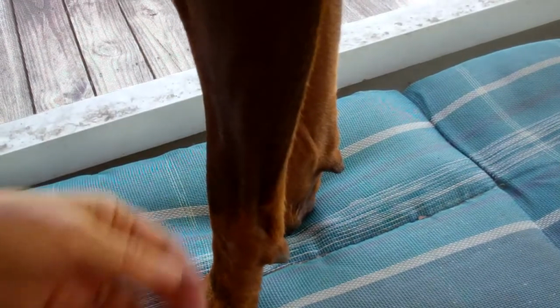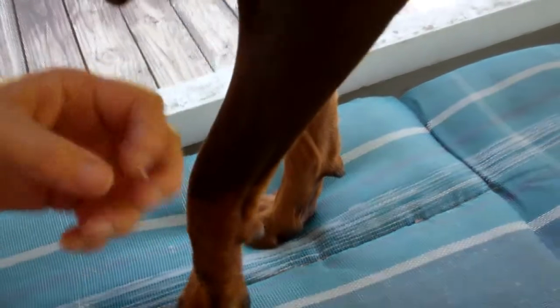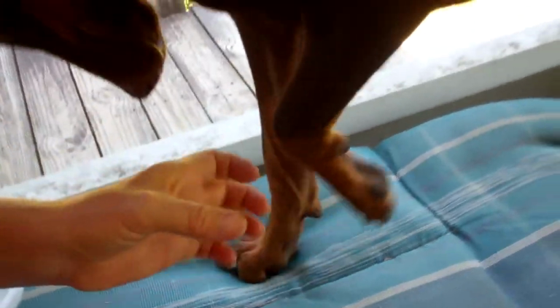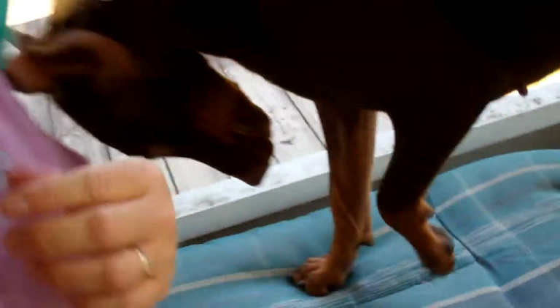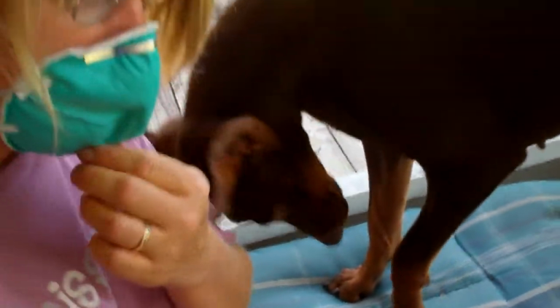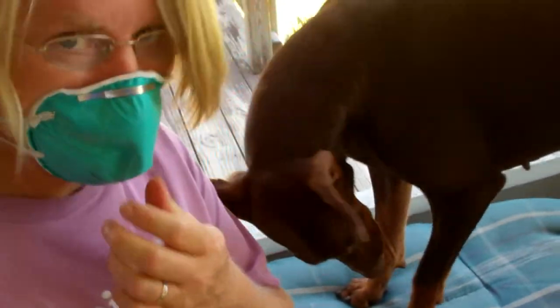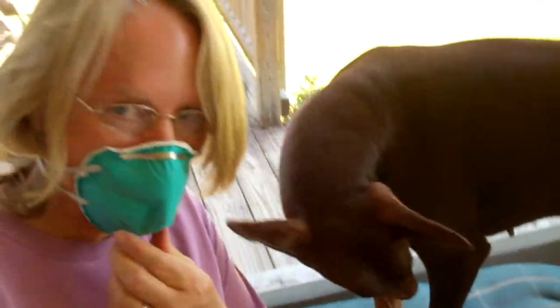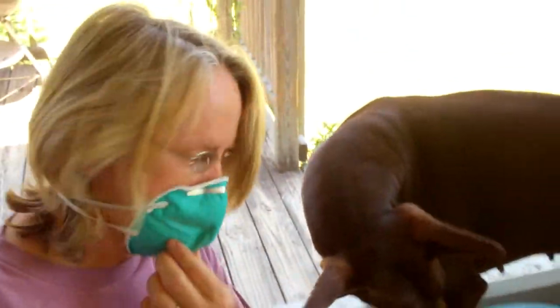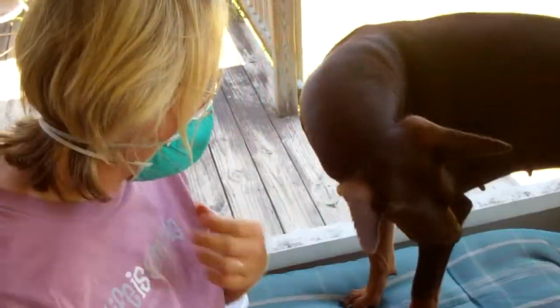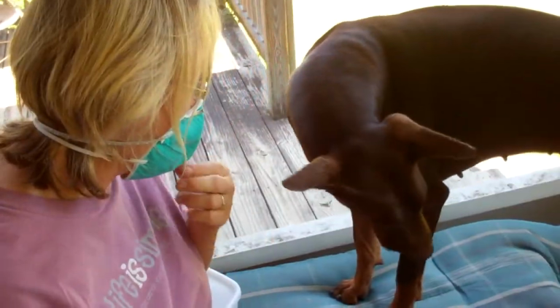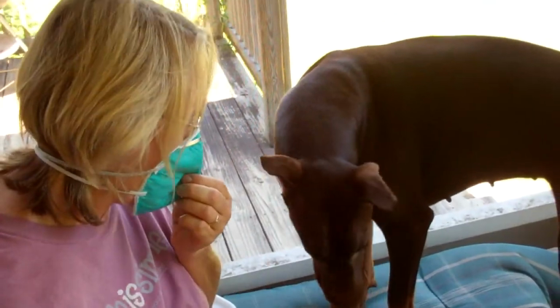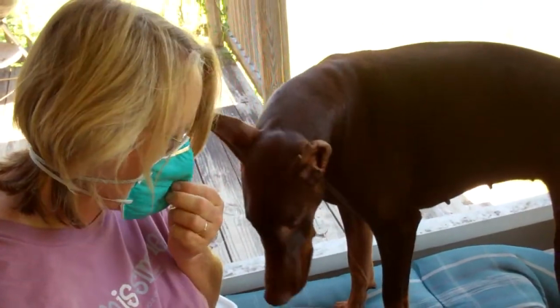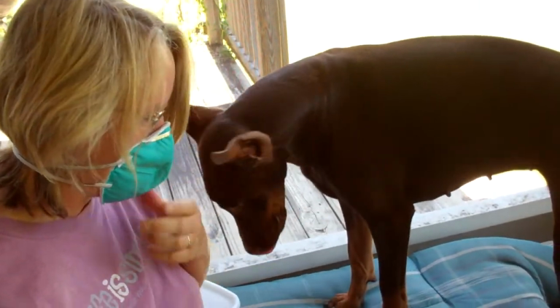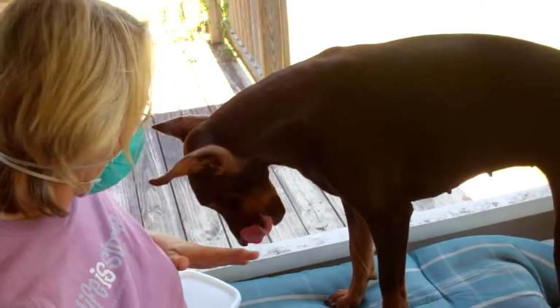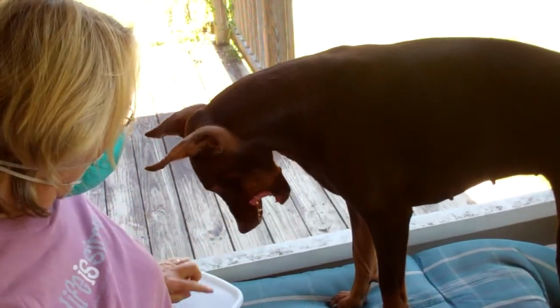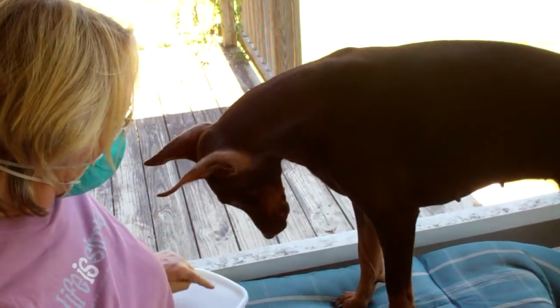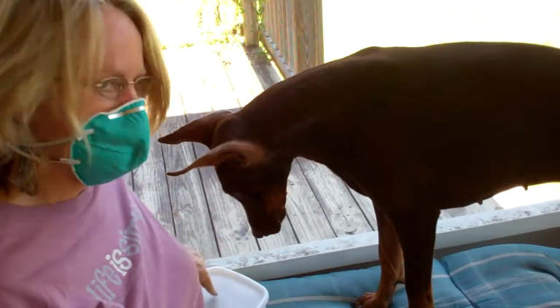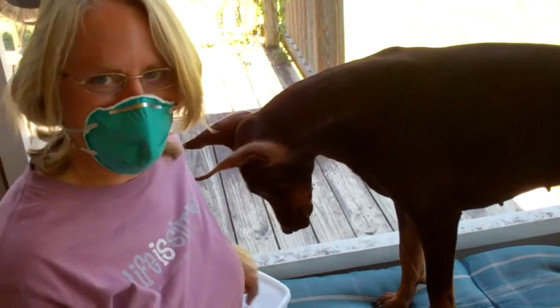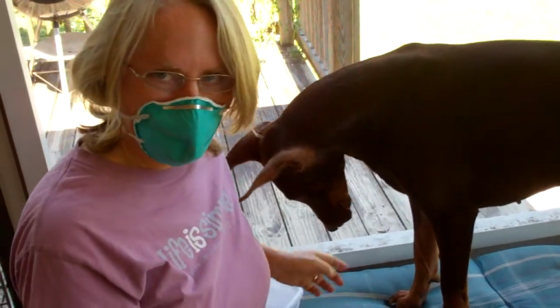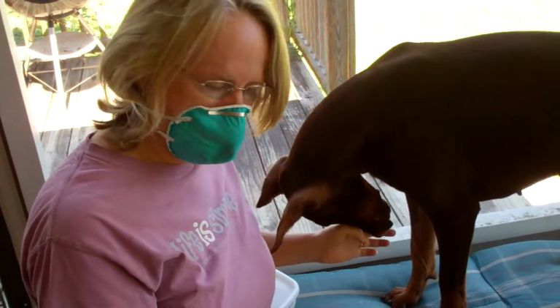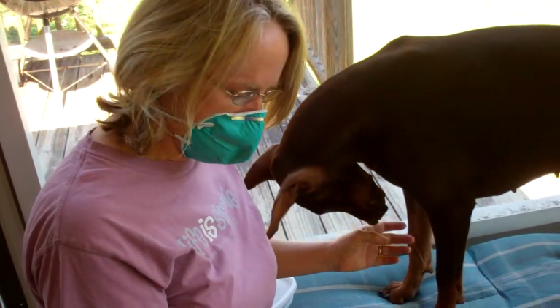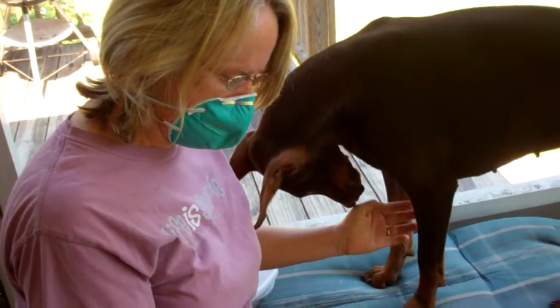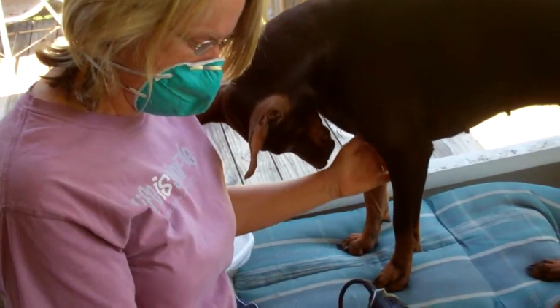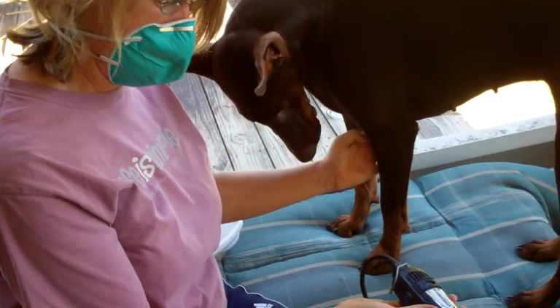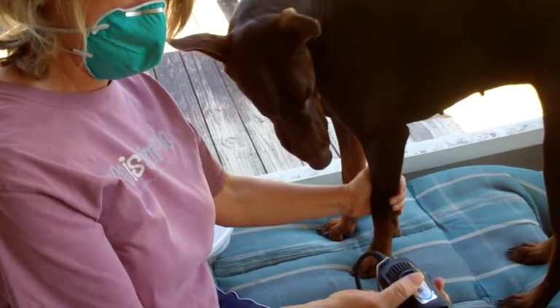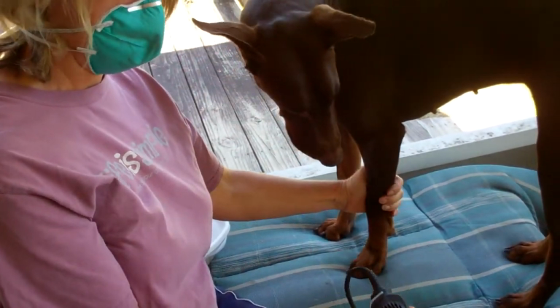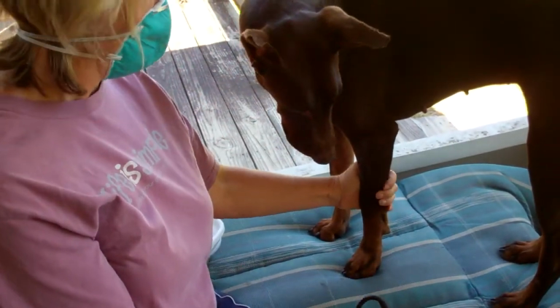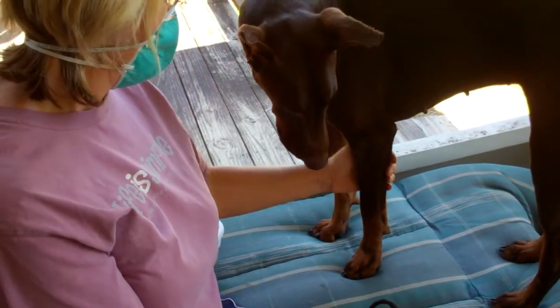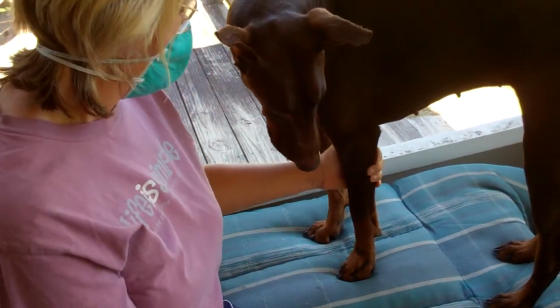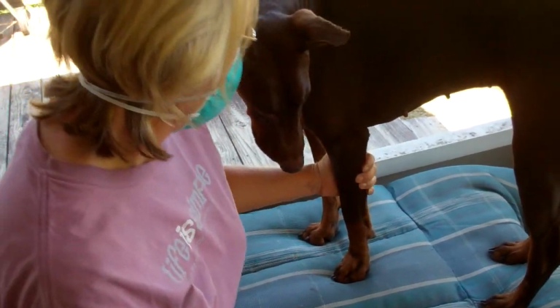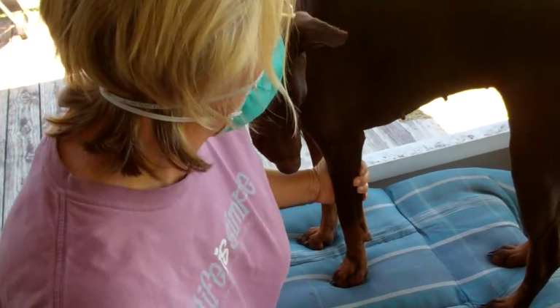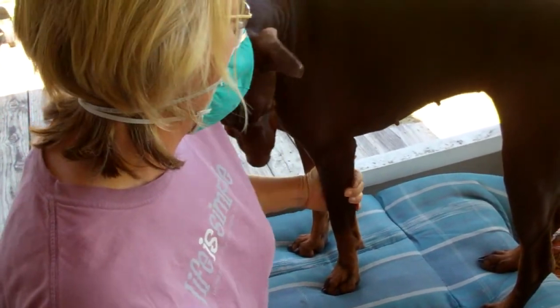And we continue like that all the way around and reward the dog heavily once you're done. There you go.